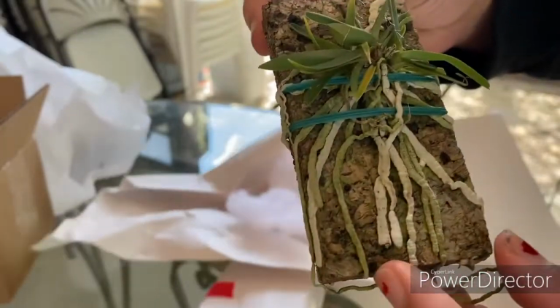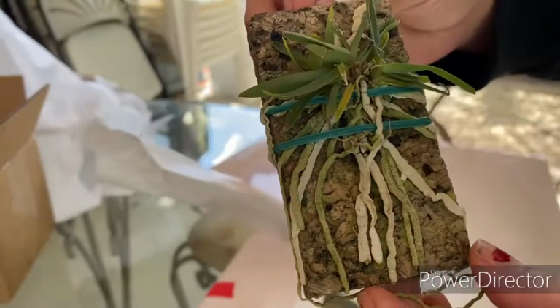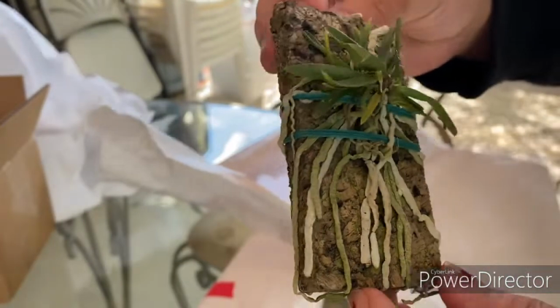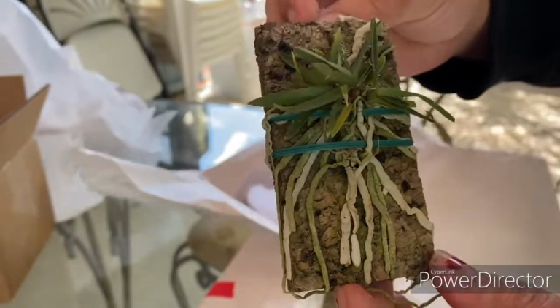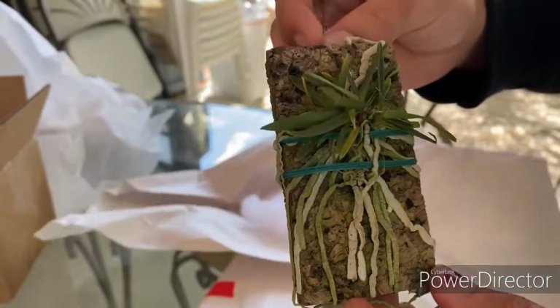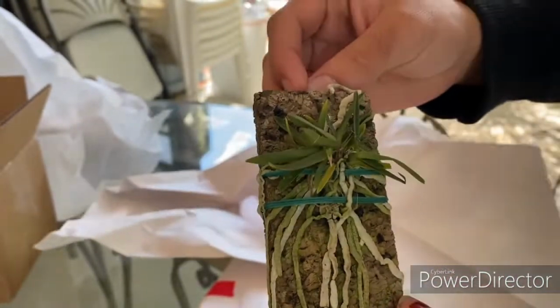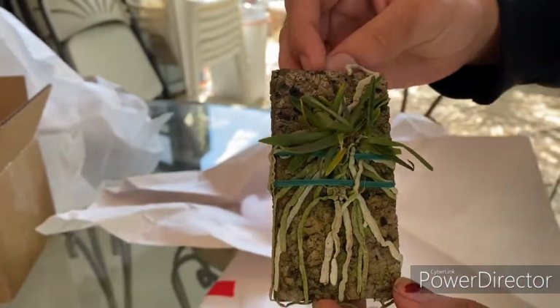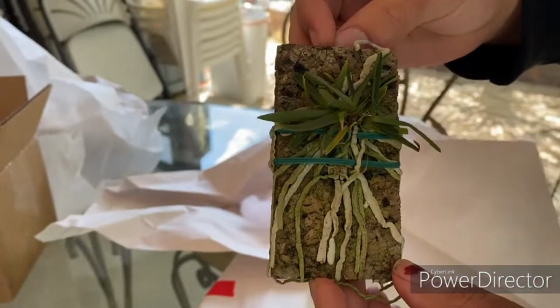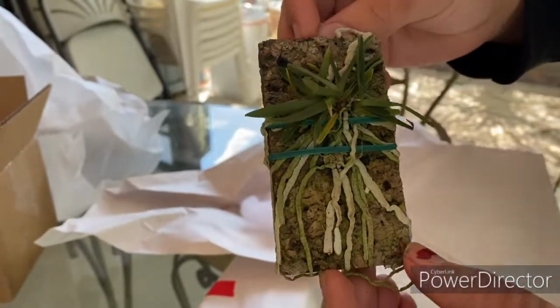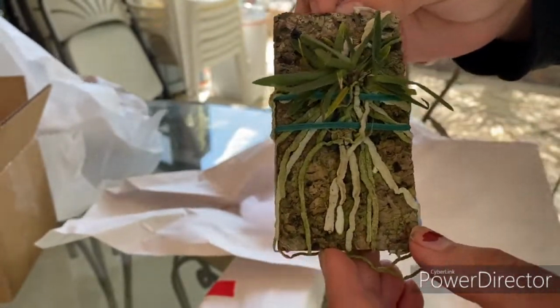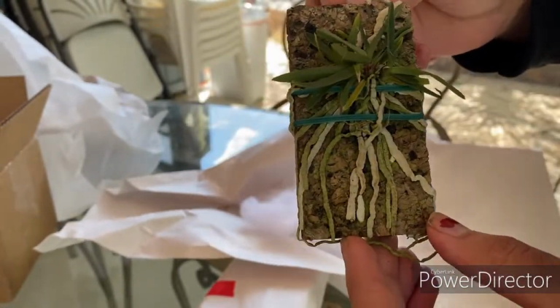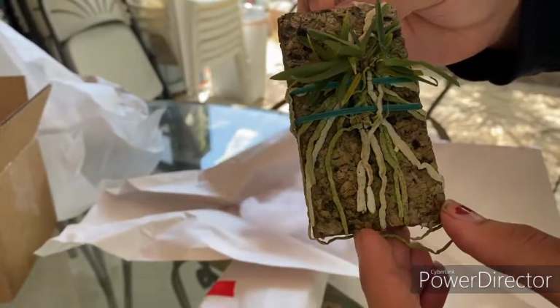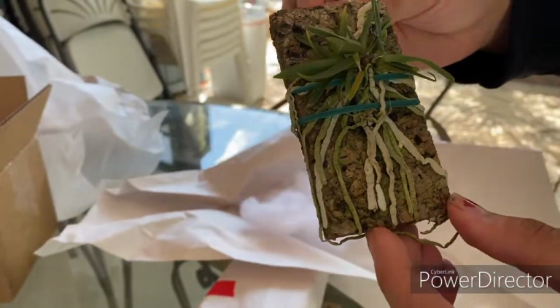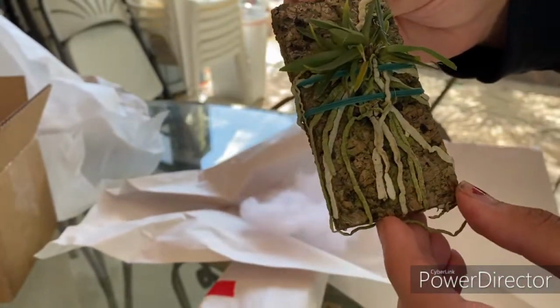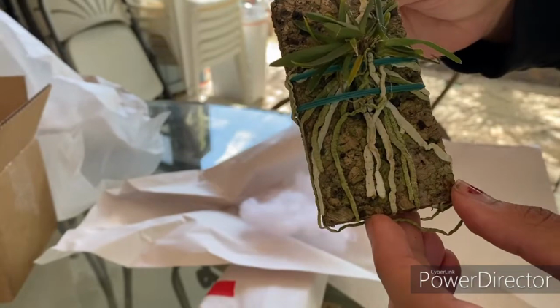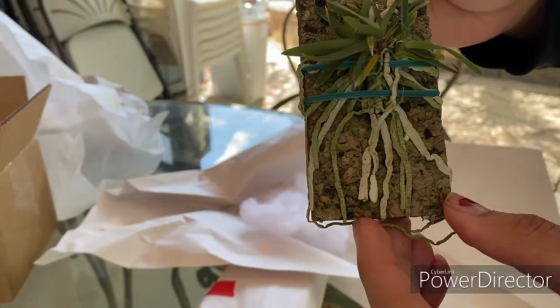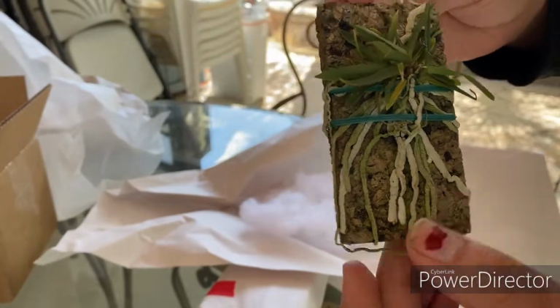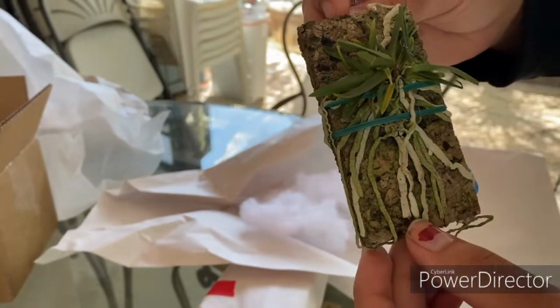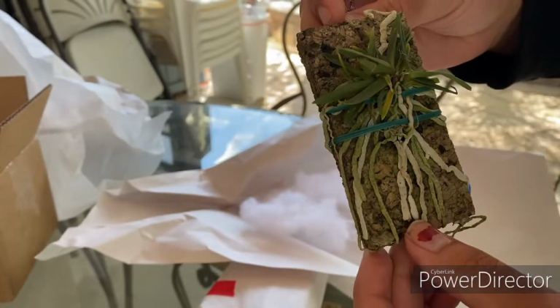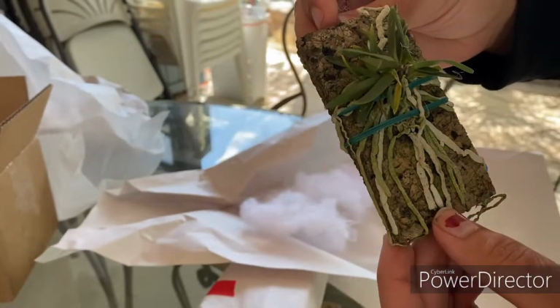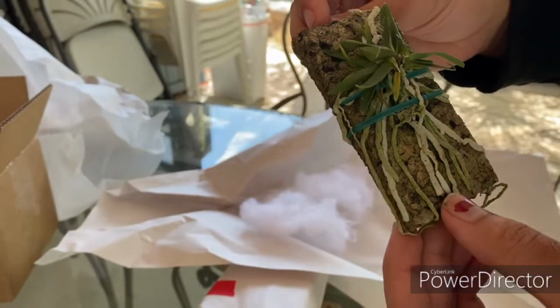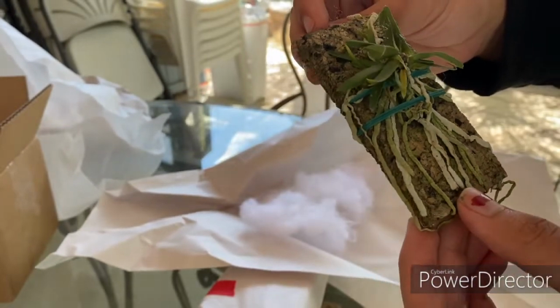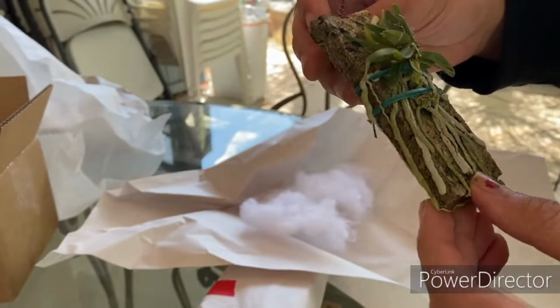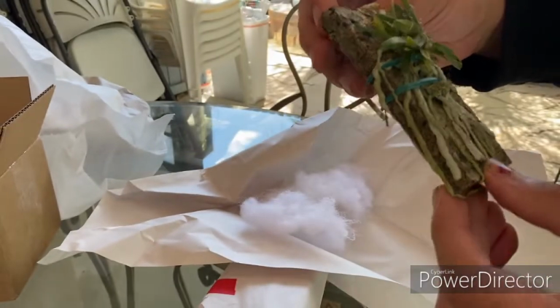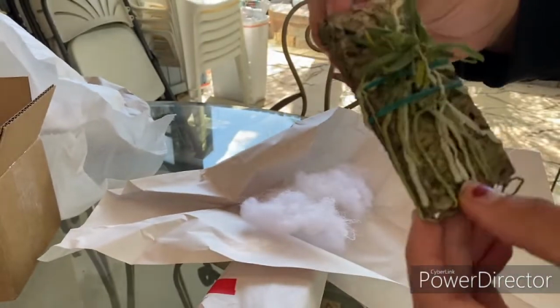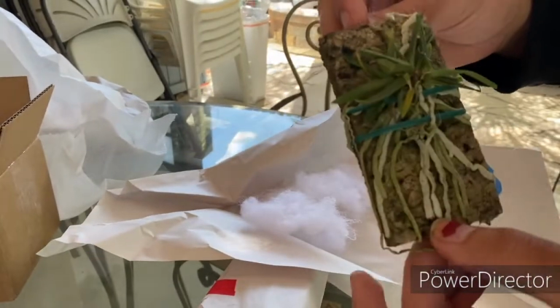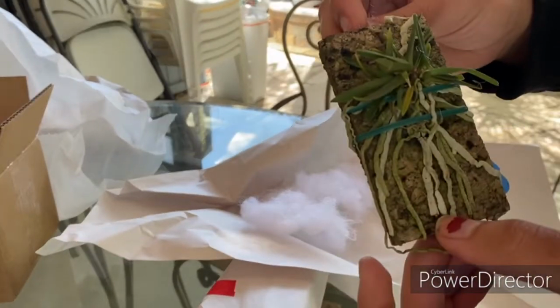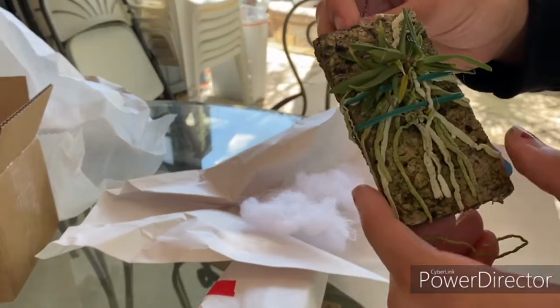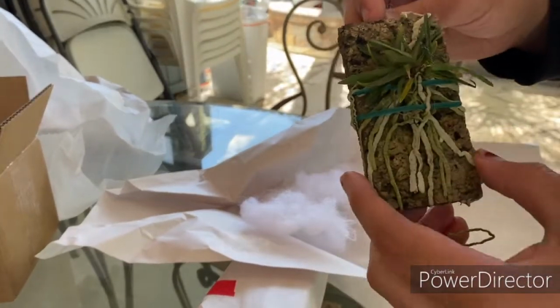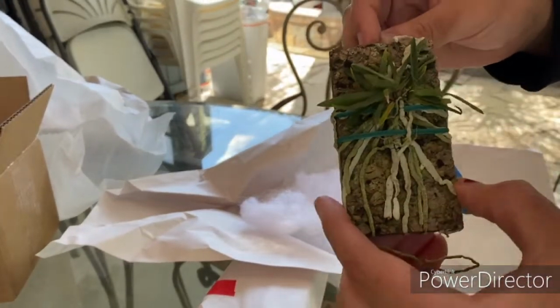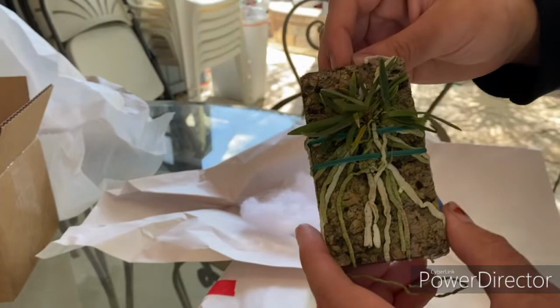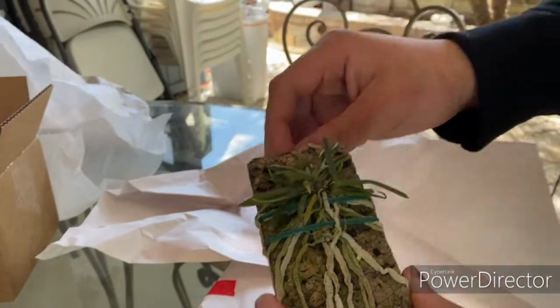Angraecum stella africae — huge roots, wow. It's been on this mount for a while; I'm very impressed with that. It doesn't look too dehydrated, it looks pretty good. I'll just give it some water right now and see how it does. Awesome.